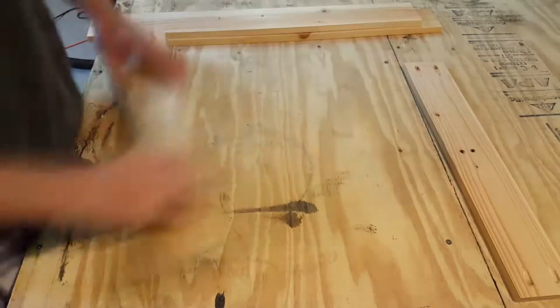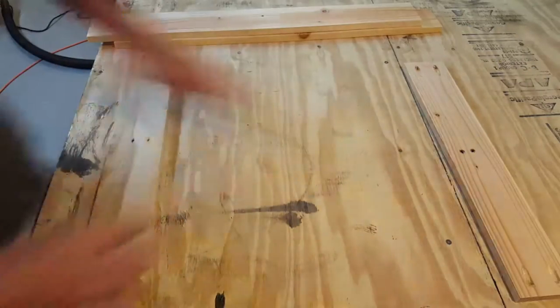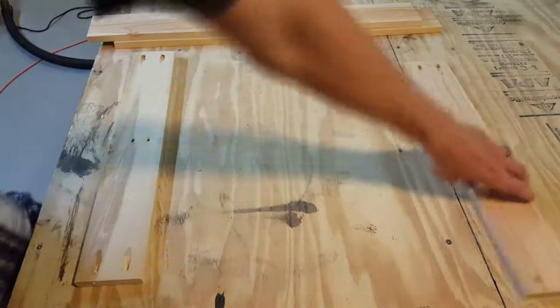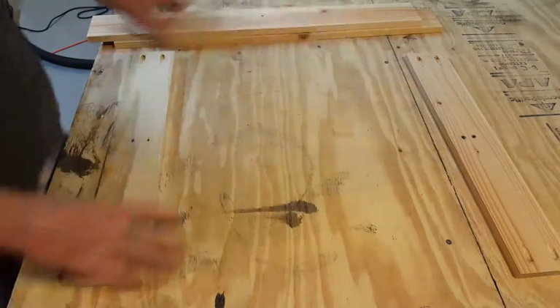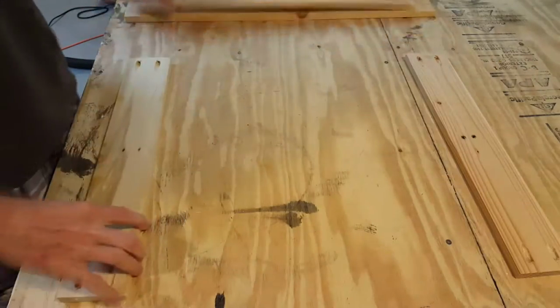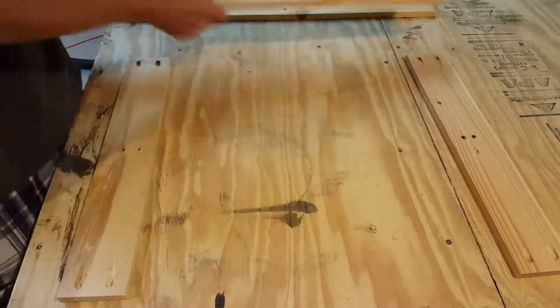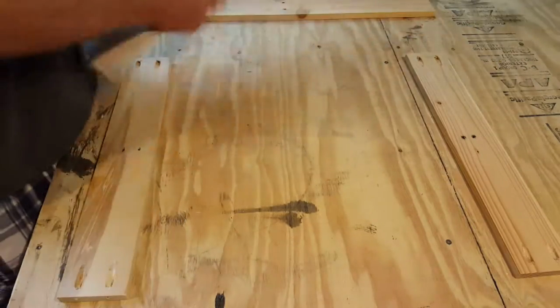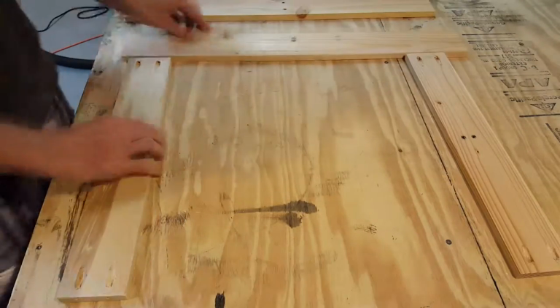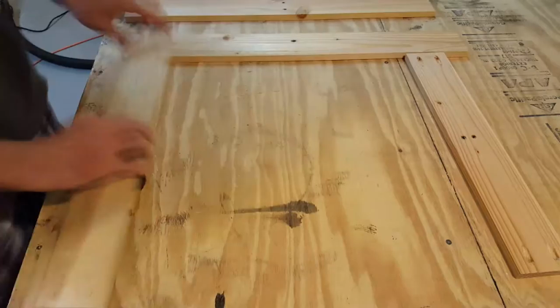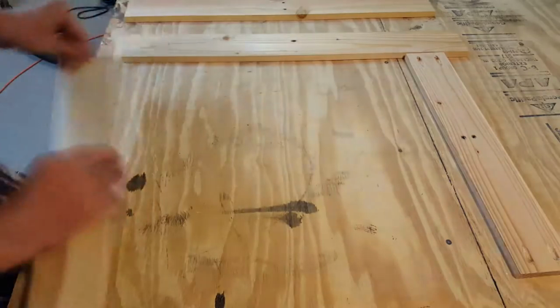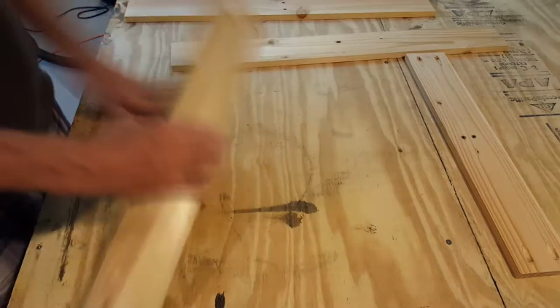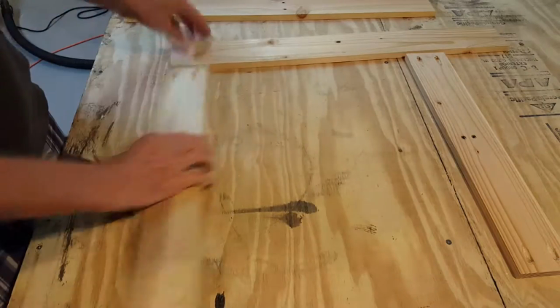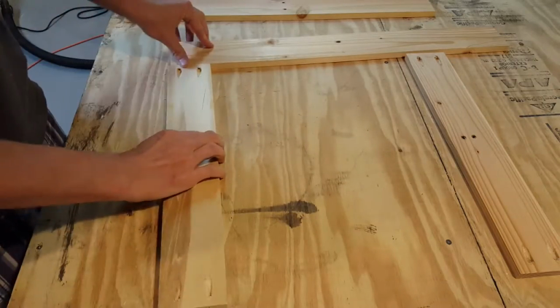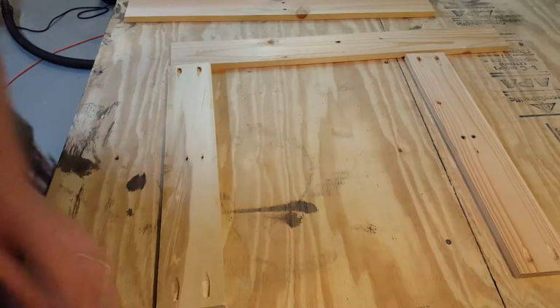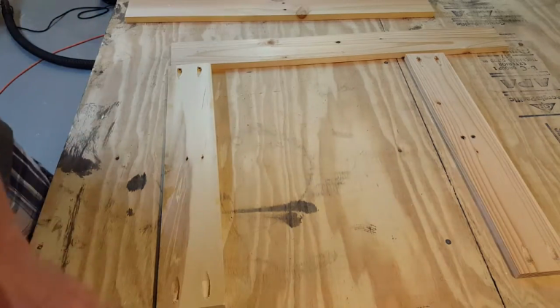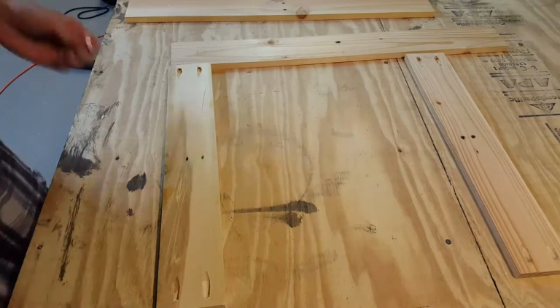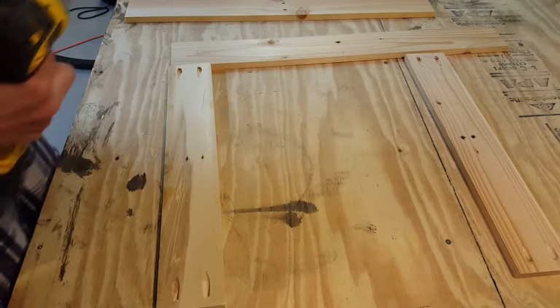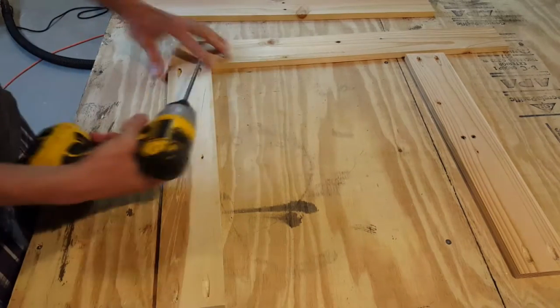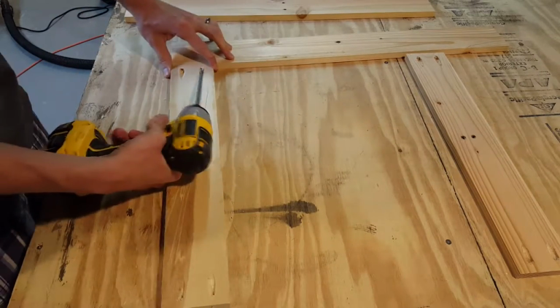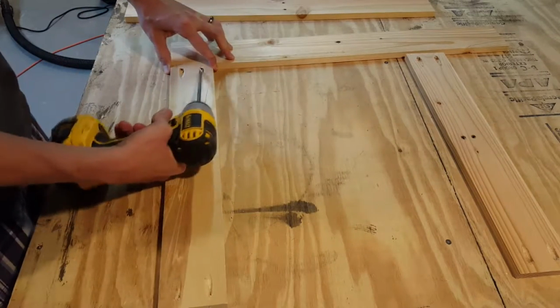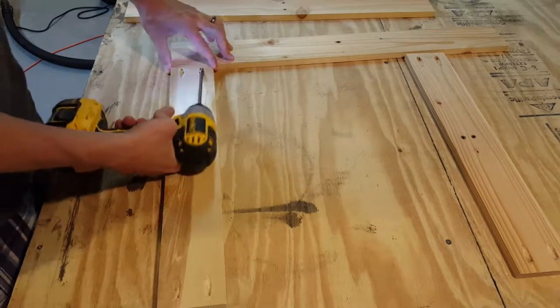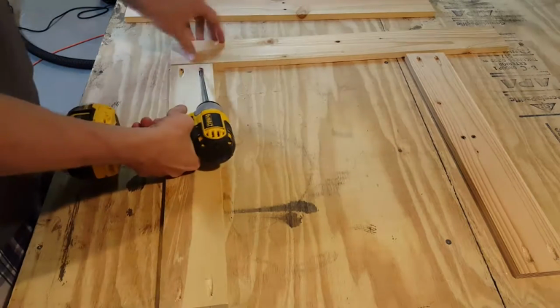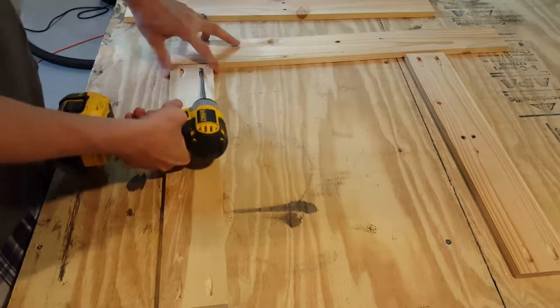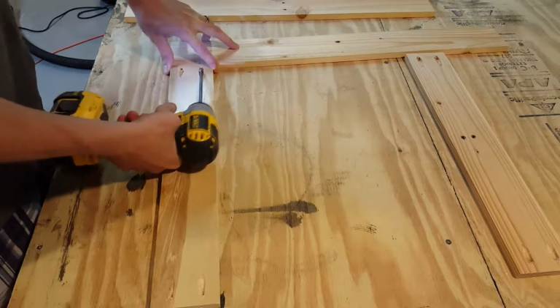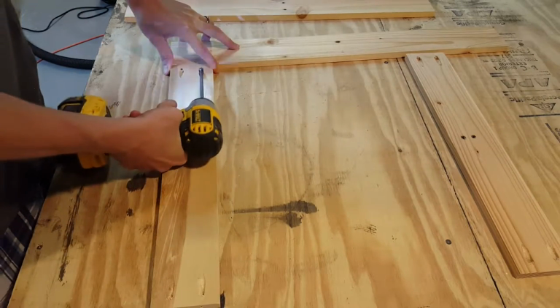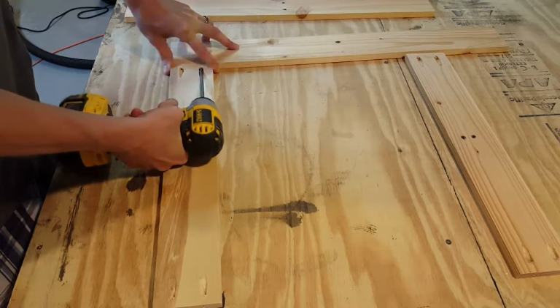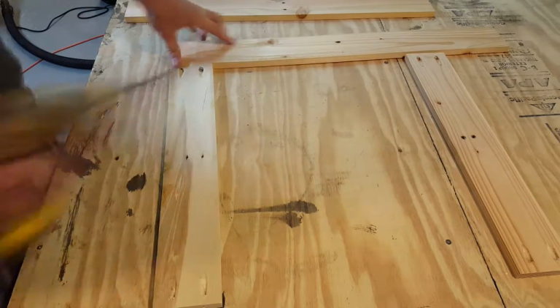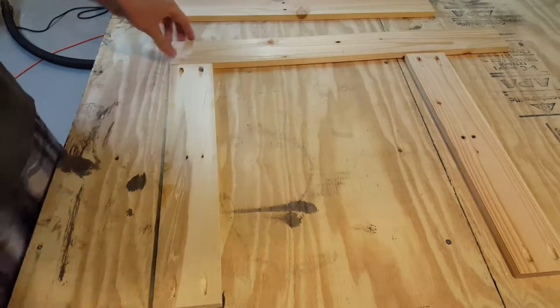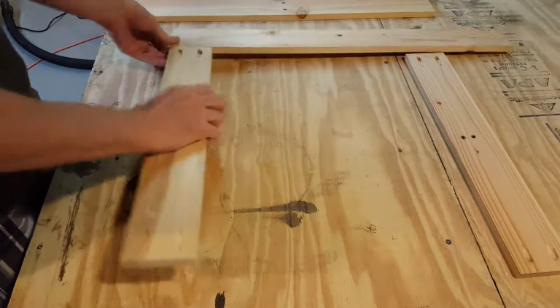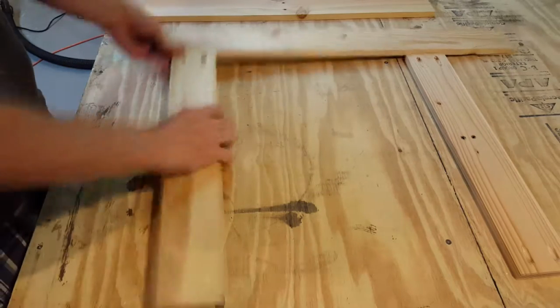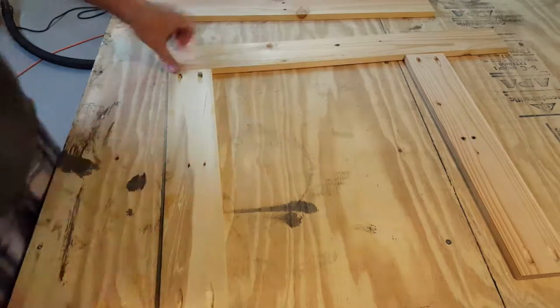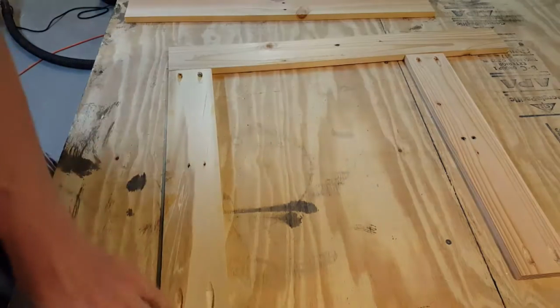It's time to assemble the boards. I'm using one inch Kreg screws to attach the pallet boards together and drill them together.